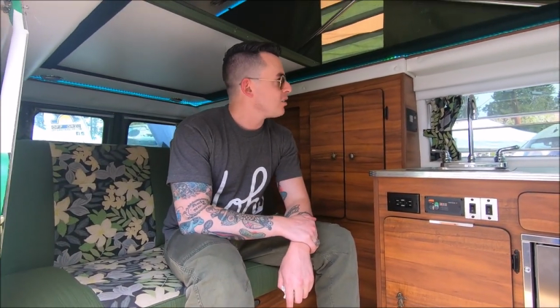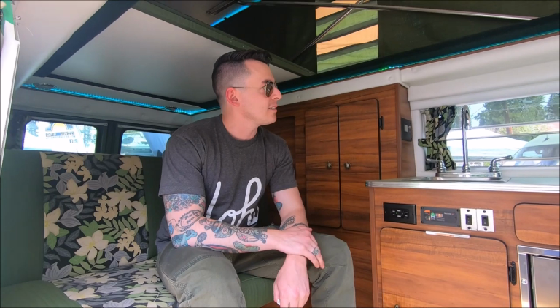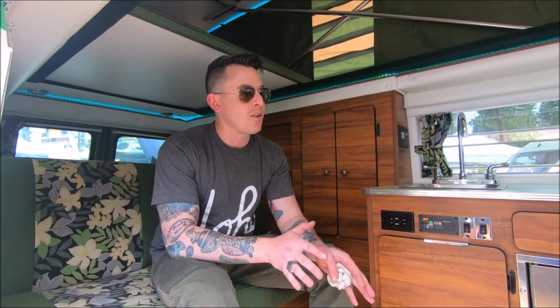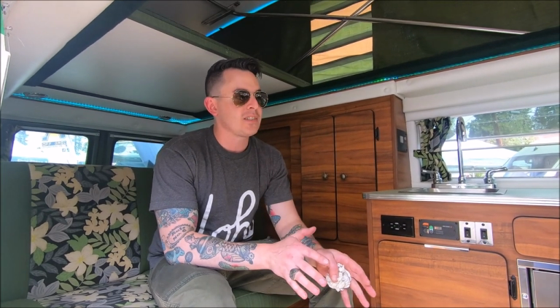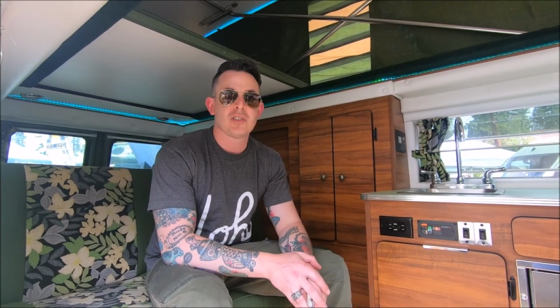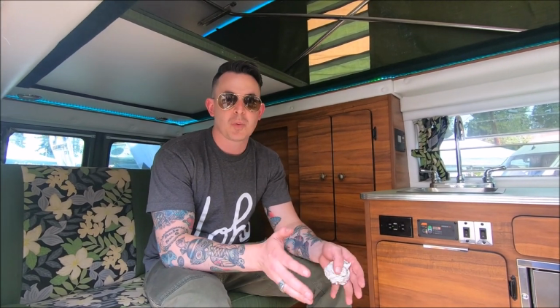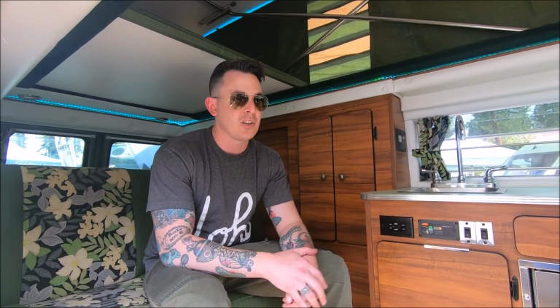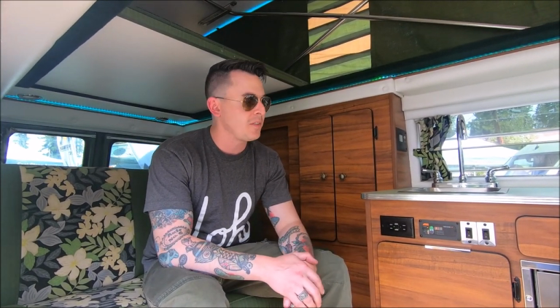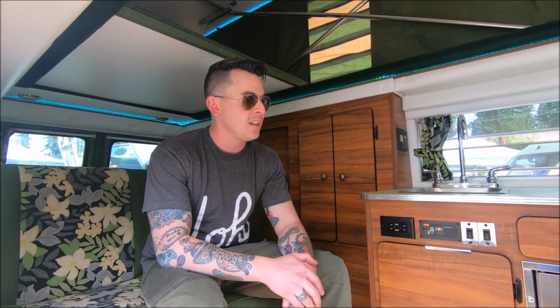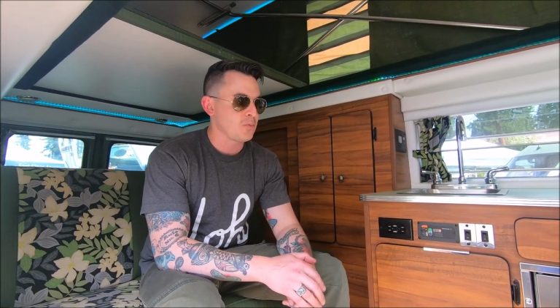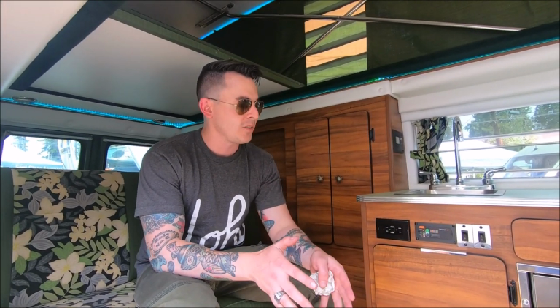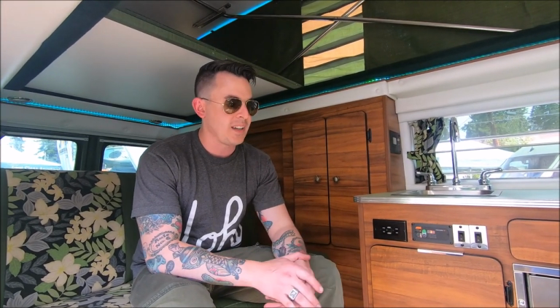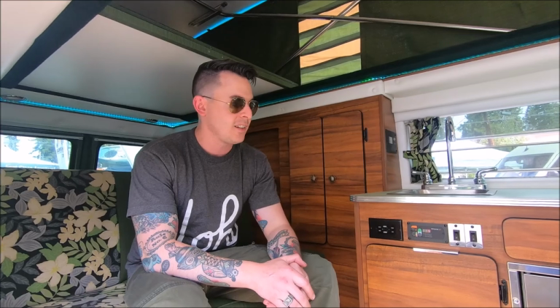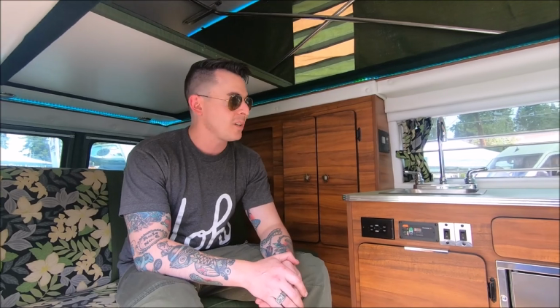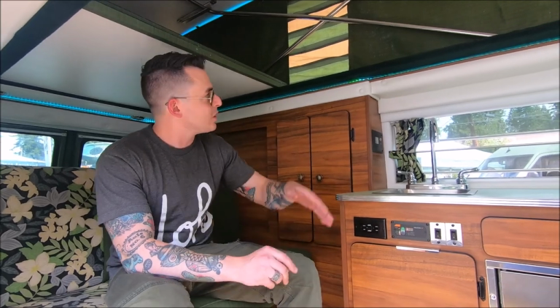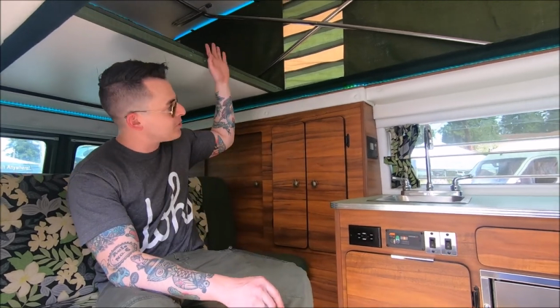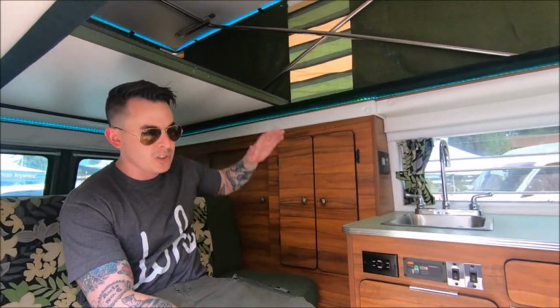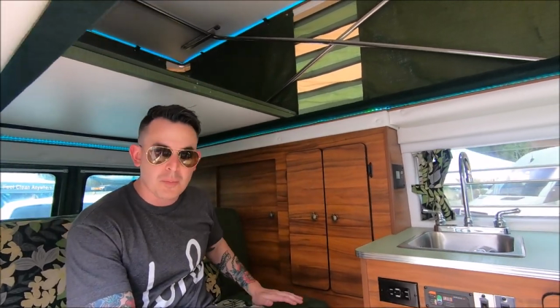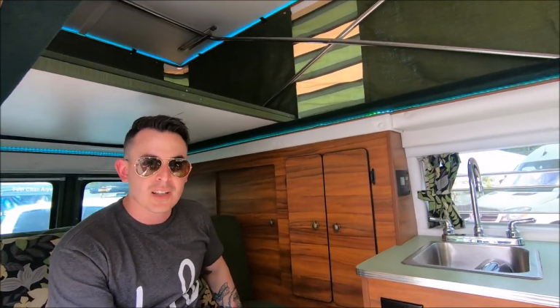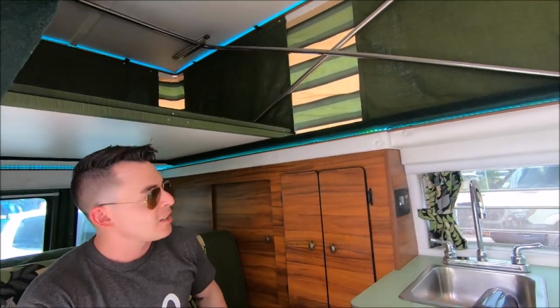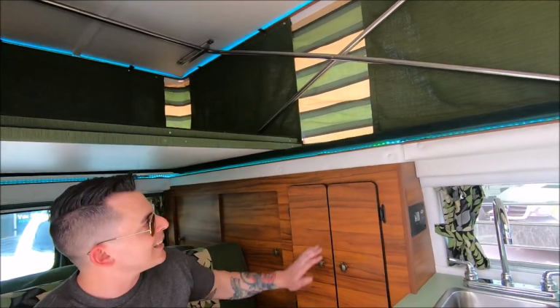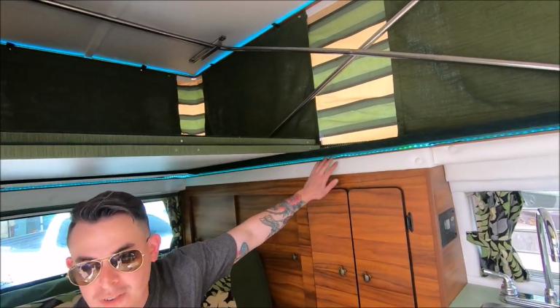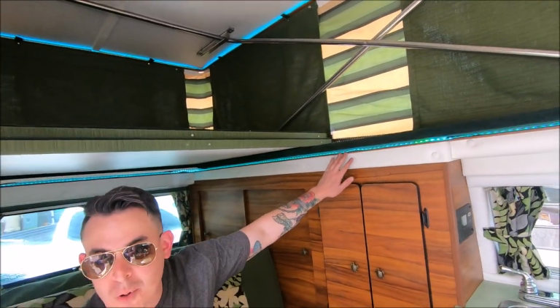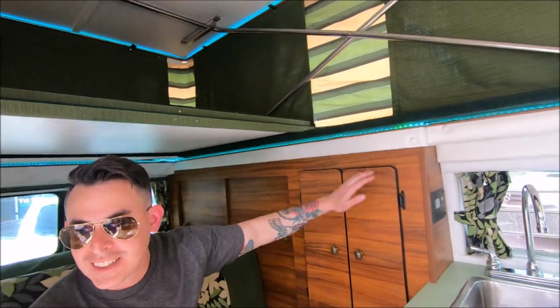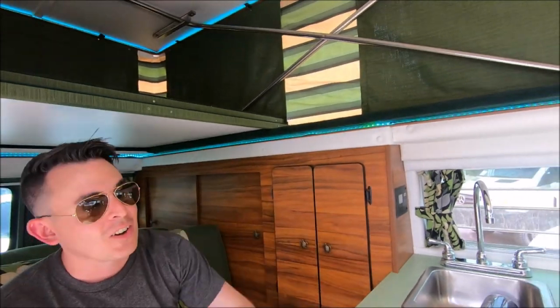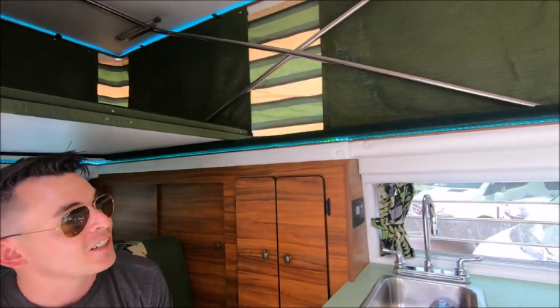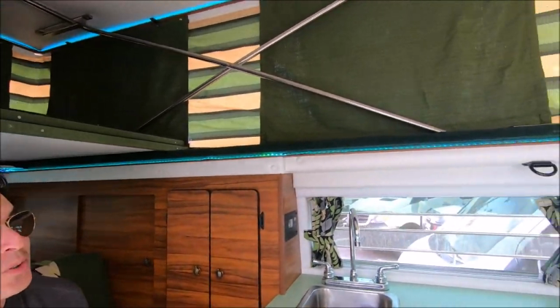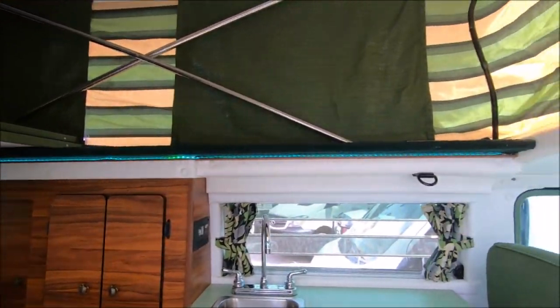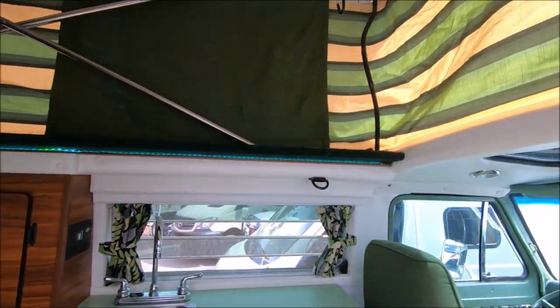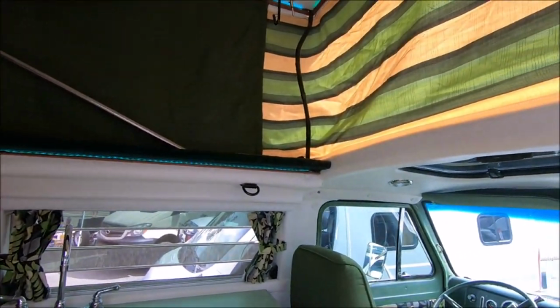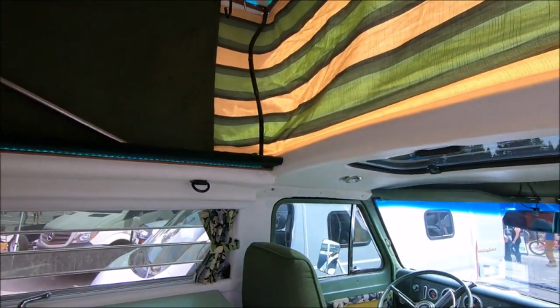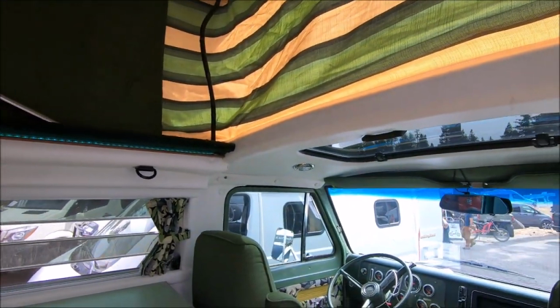The layout is very similar to the SportsMobiles, the RB50 — it's really good for space. Two can sleep up top, two can sleep down below. And of course lighting is very important, so having good mood lighting is critical for any real van.